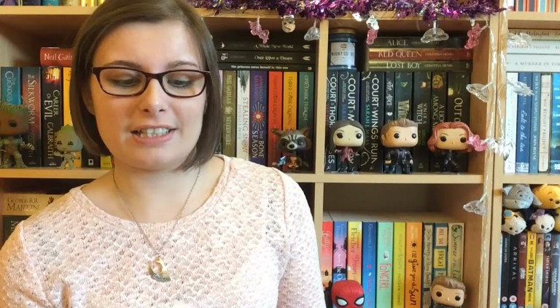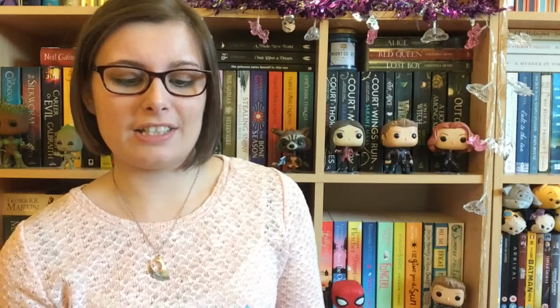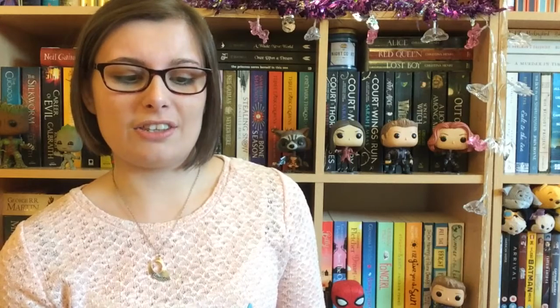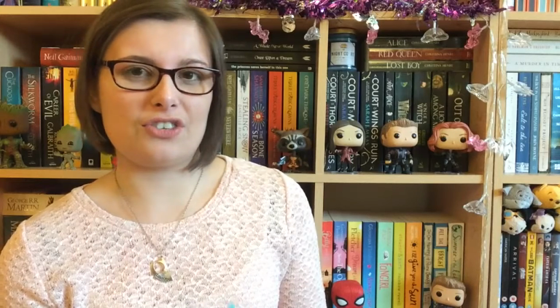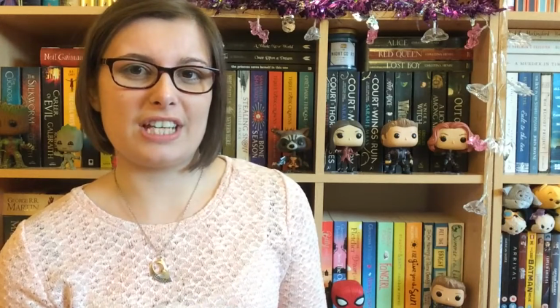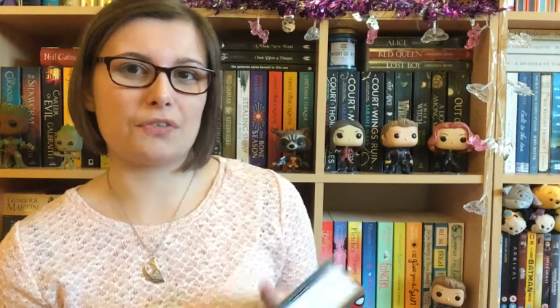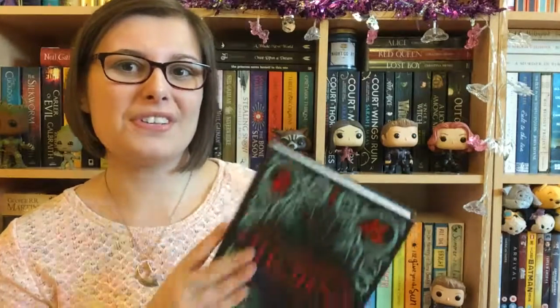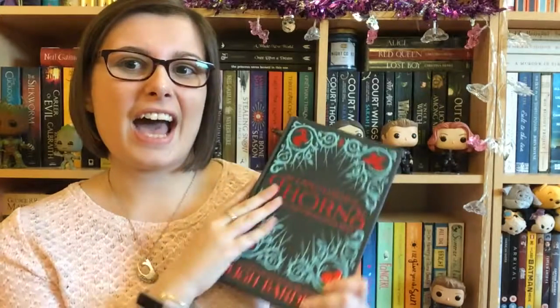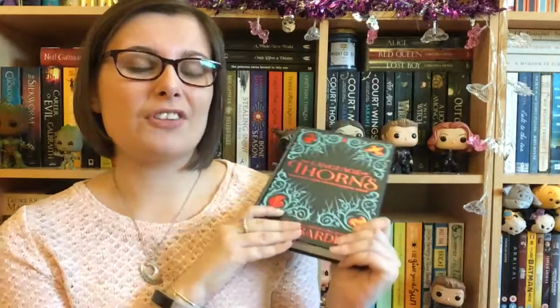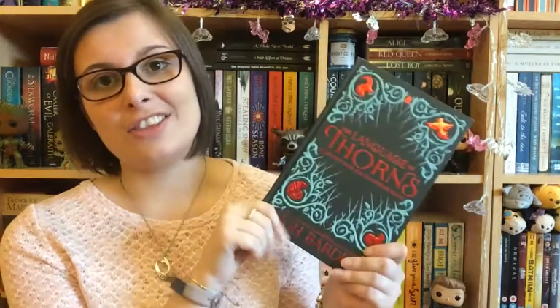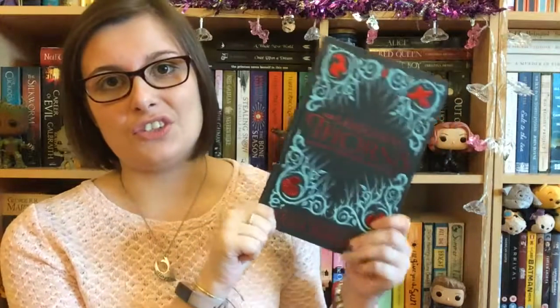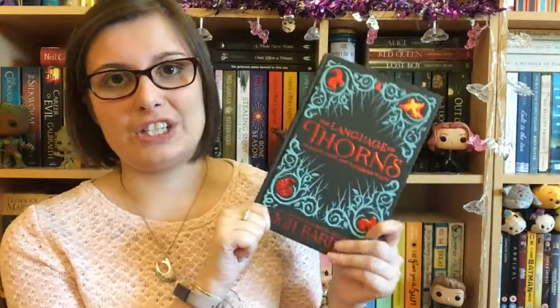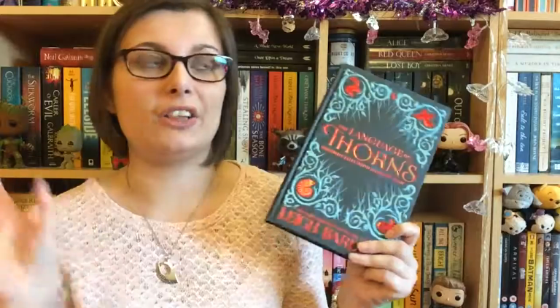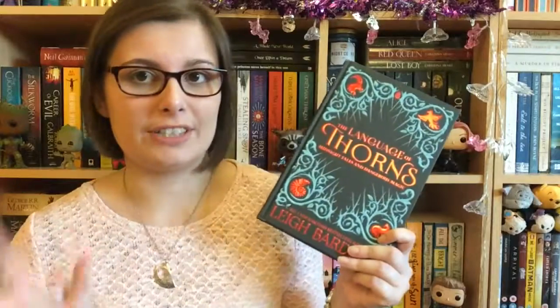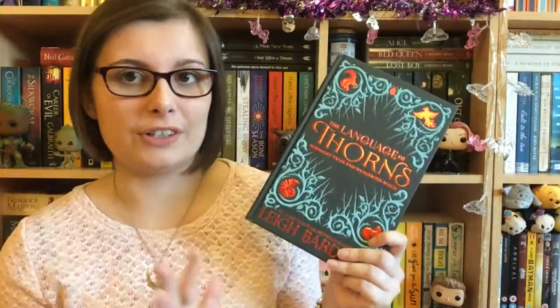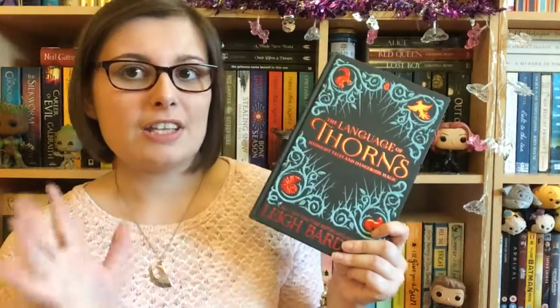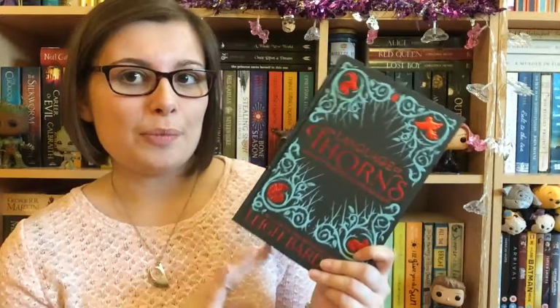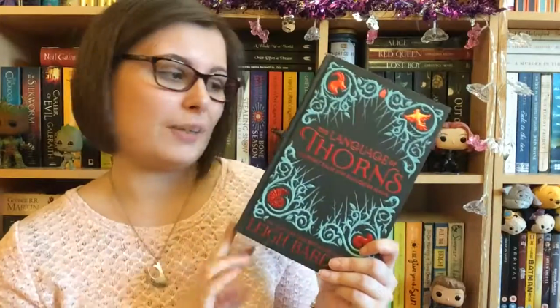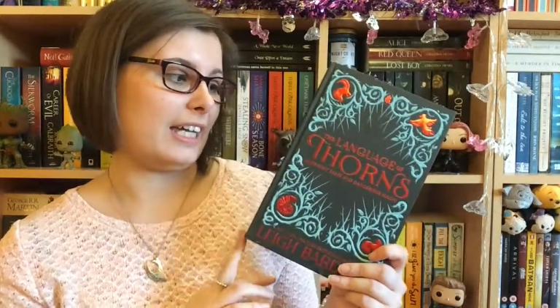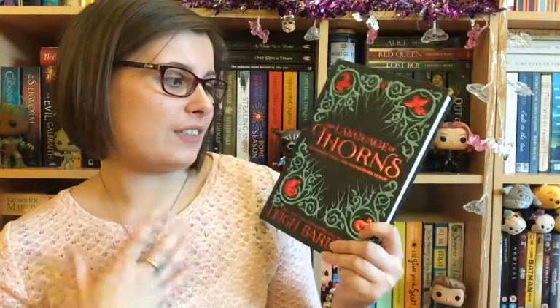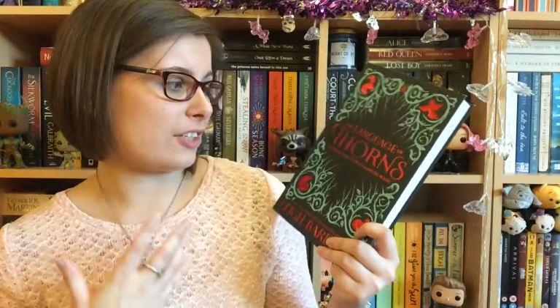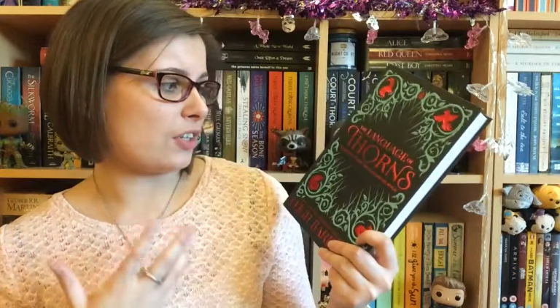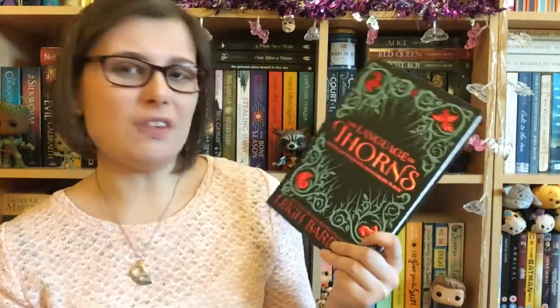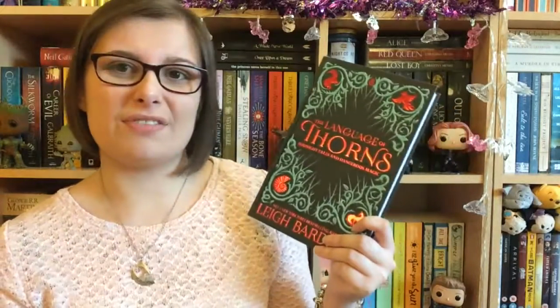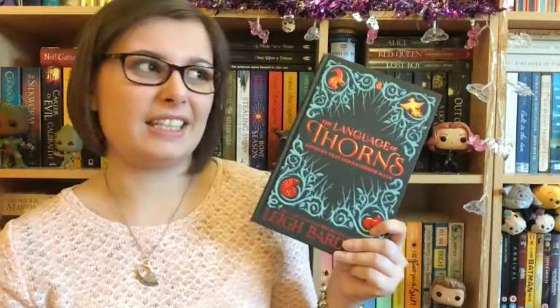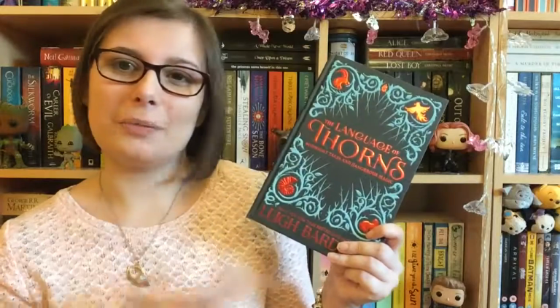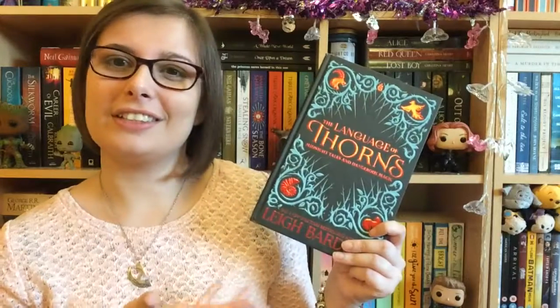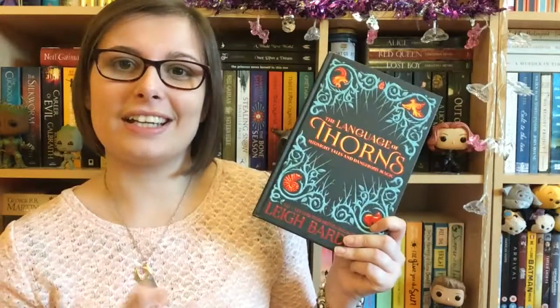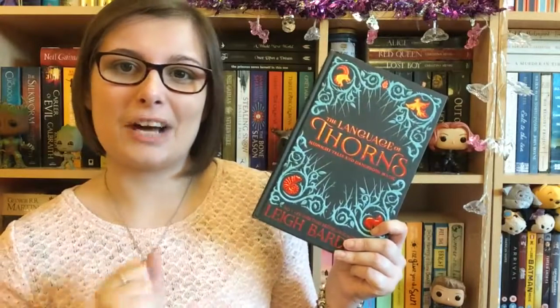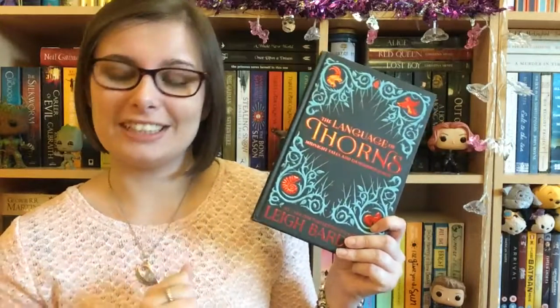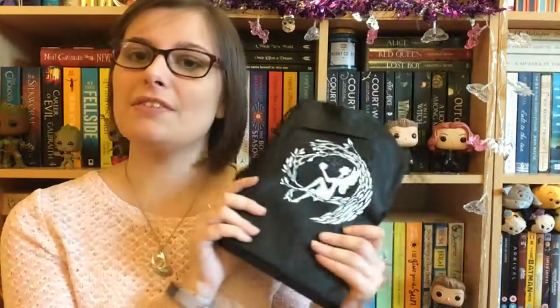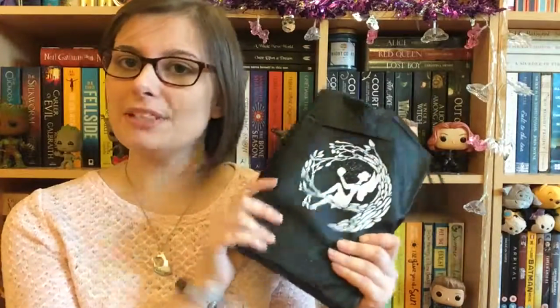This is linked into the Grisha trilogy and Six of Crows. I have not read the Grisha trilogy but I loved Six of Crows, so I'm hoping I will like it. It's just six short stories set in that world, so I just can't wait.